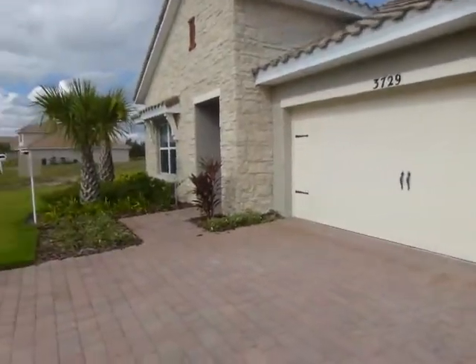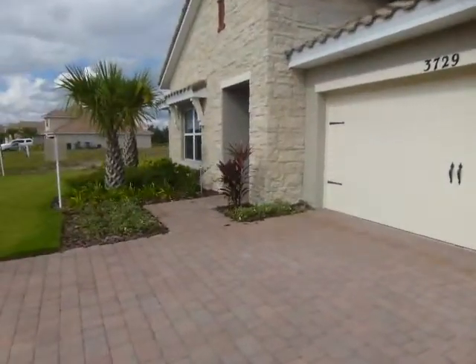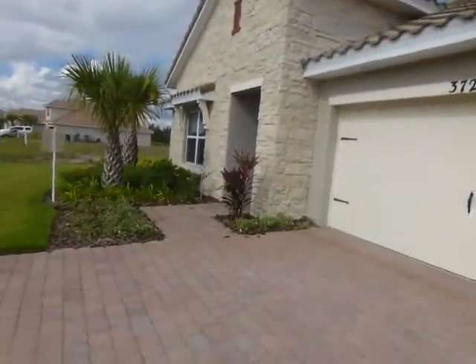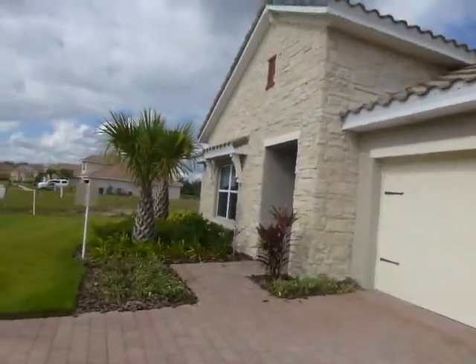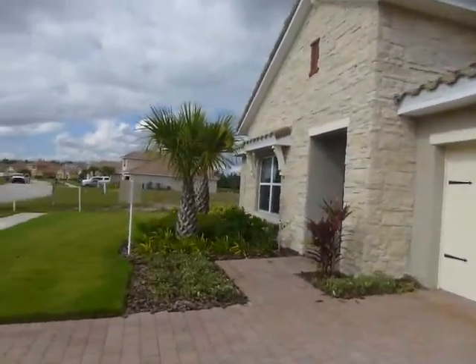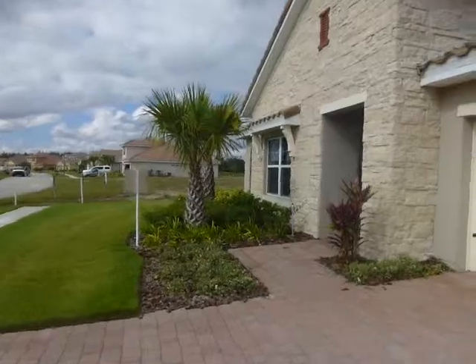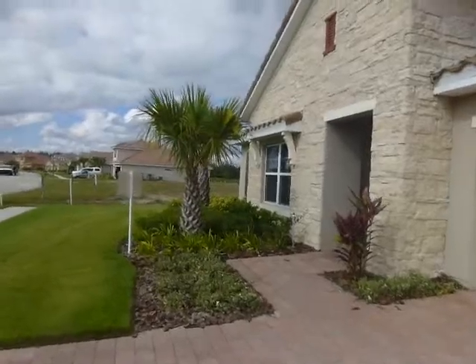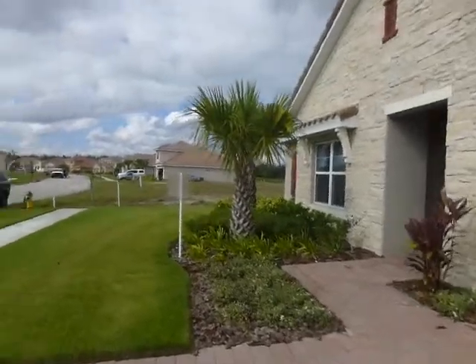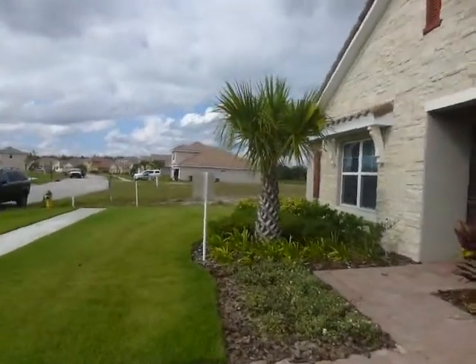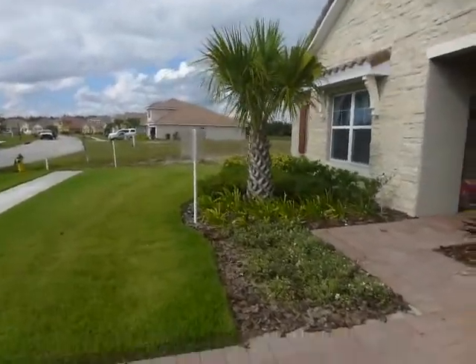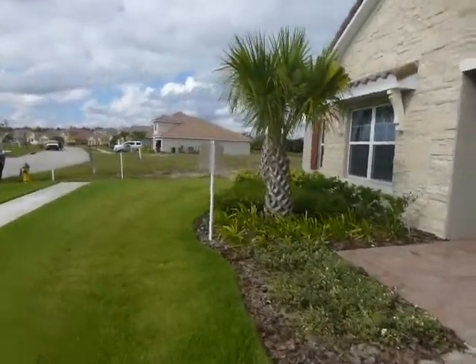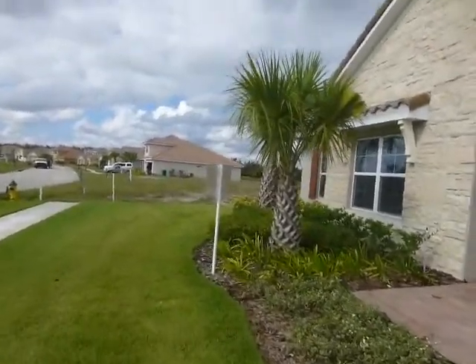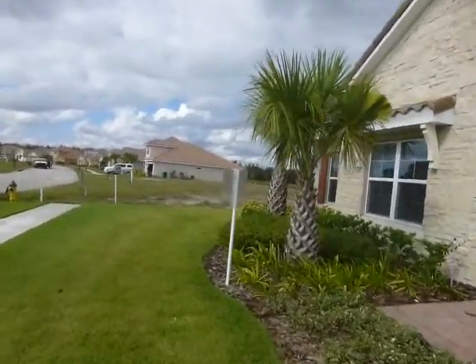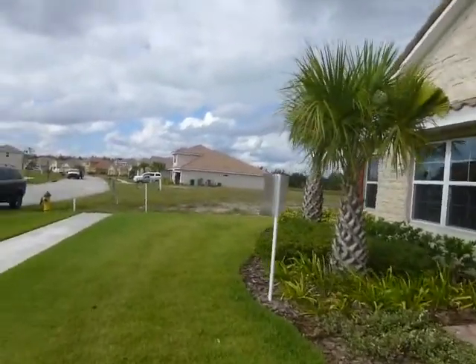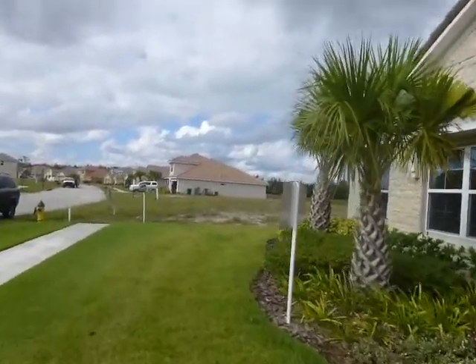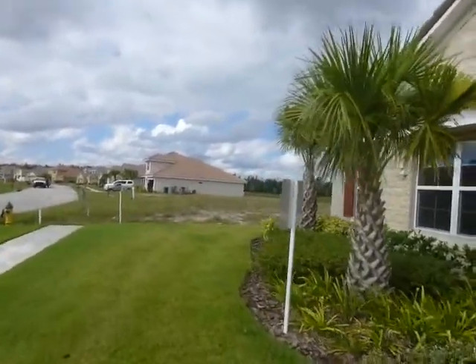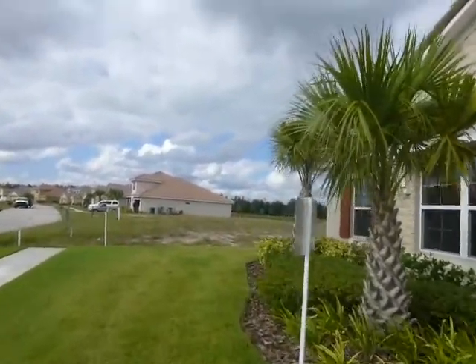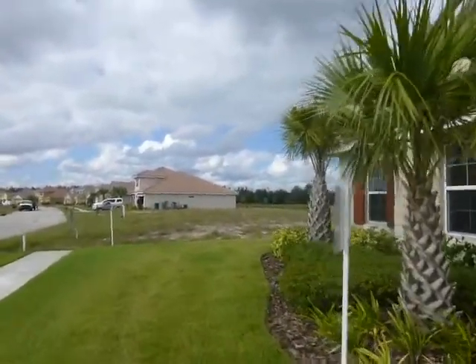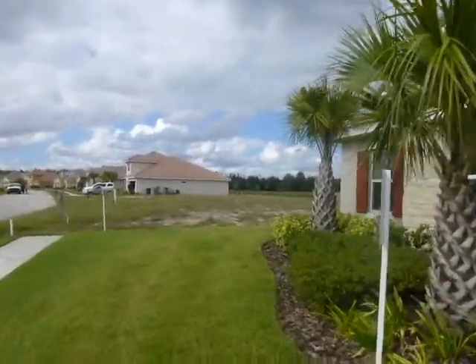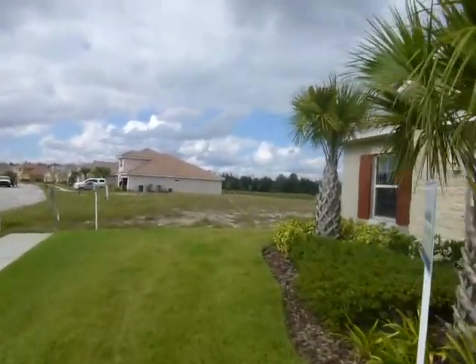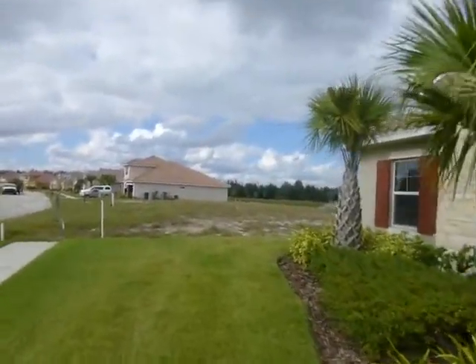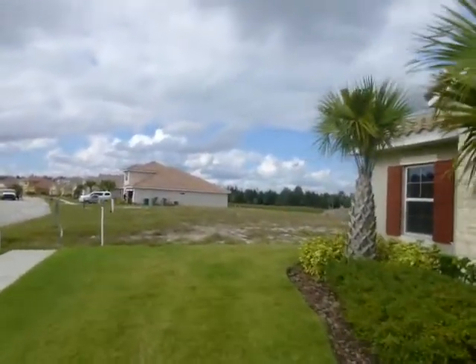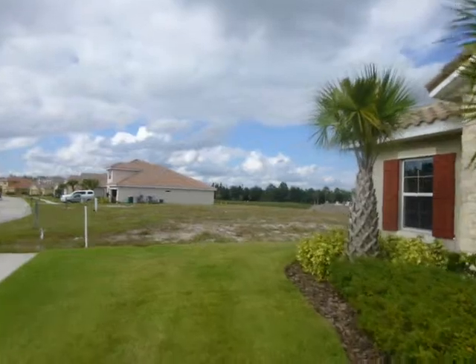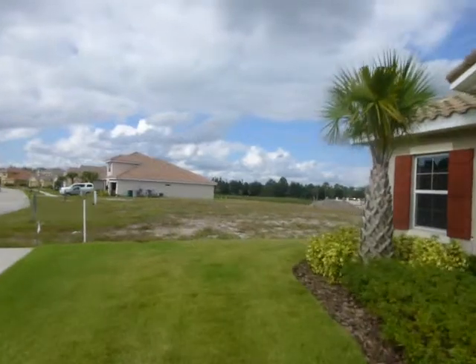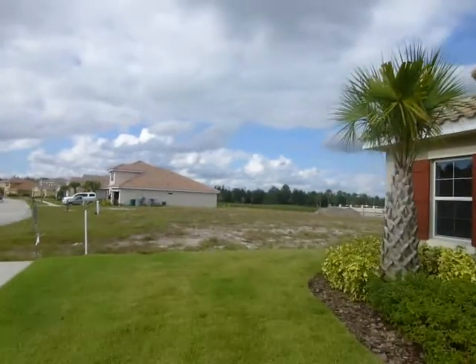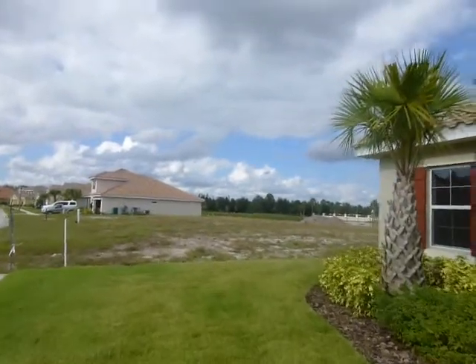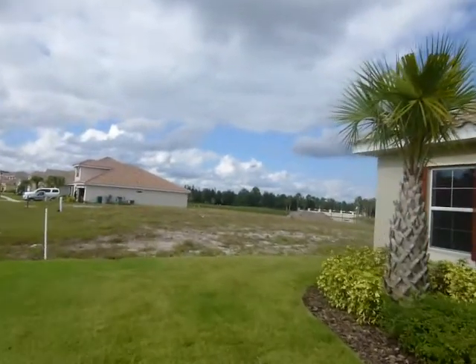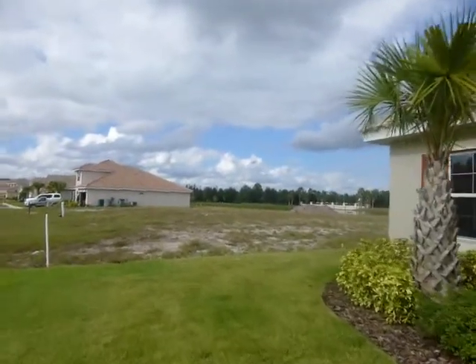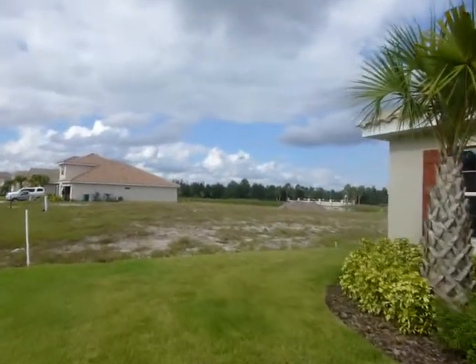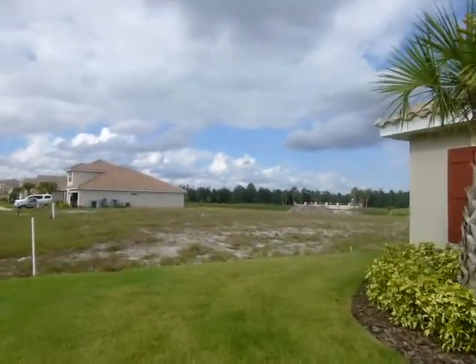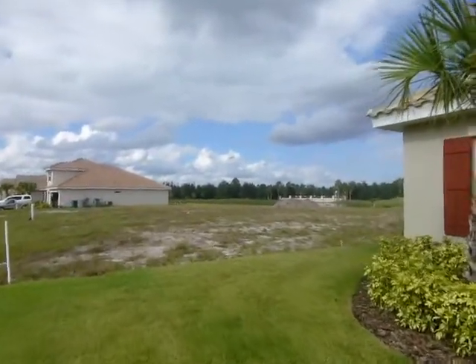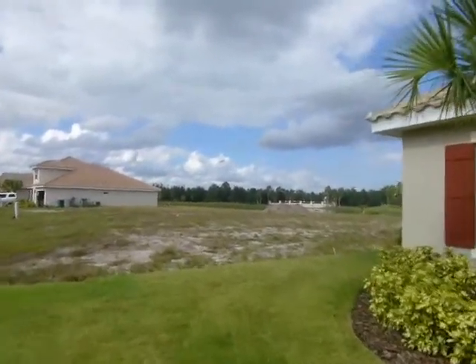This is $339,950 right now. It's a four bedroom, two bath, two car garage.